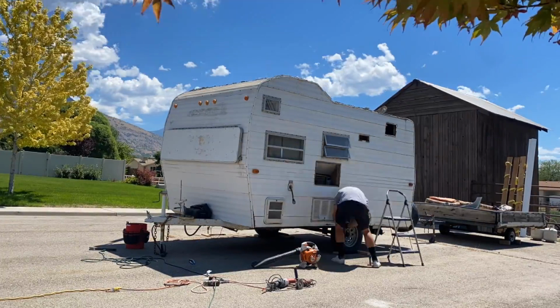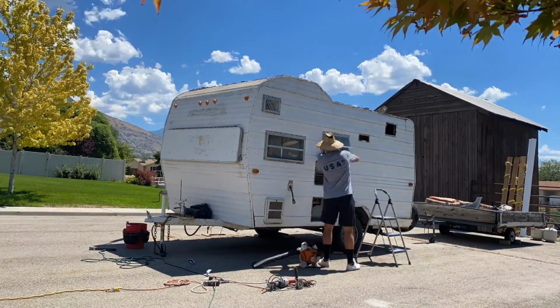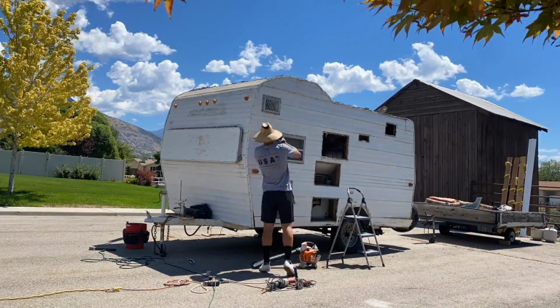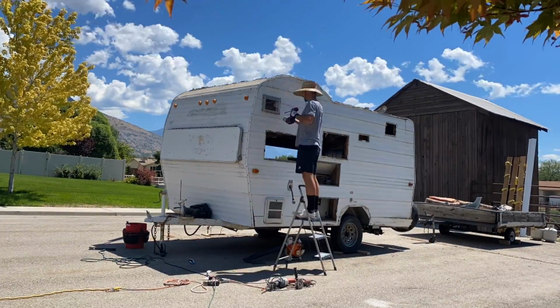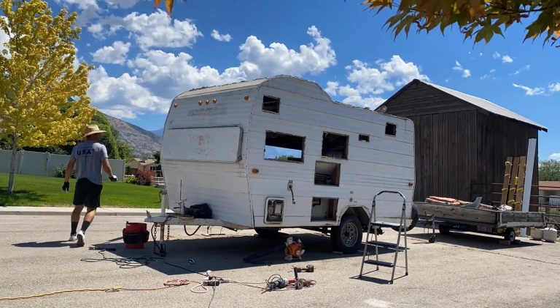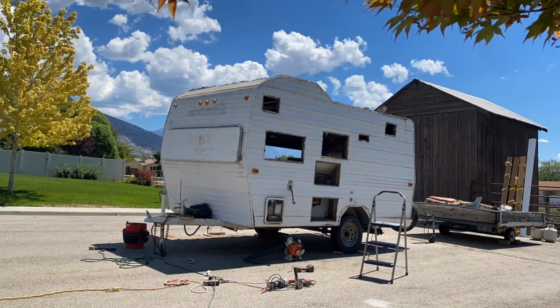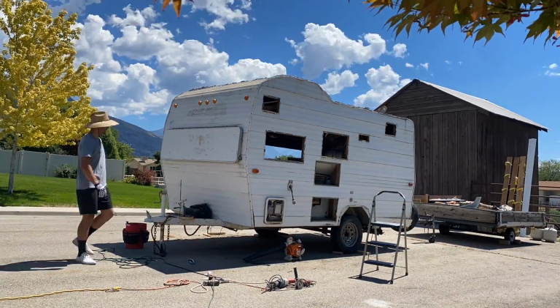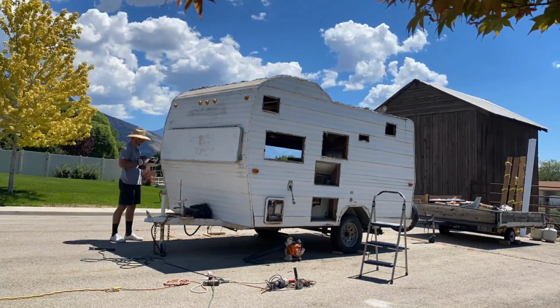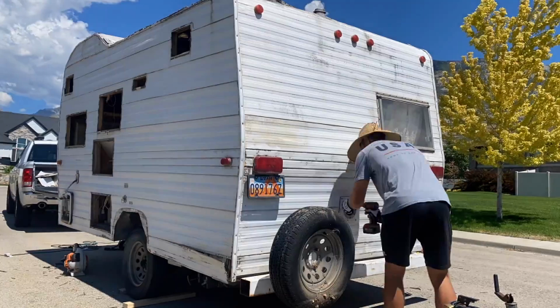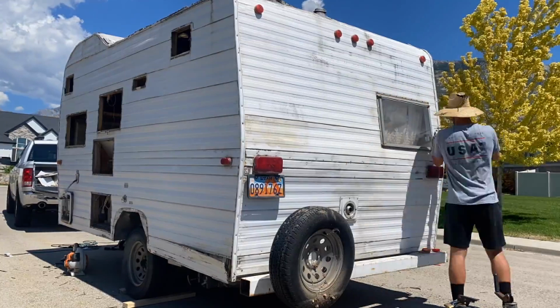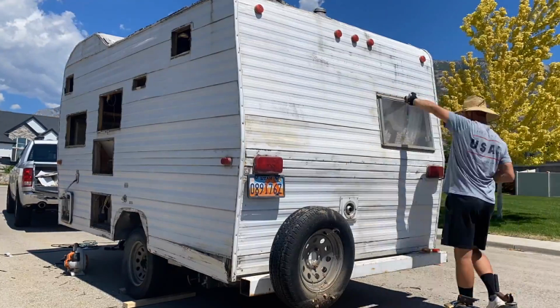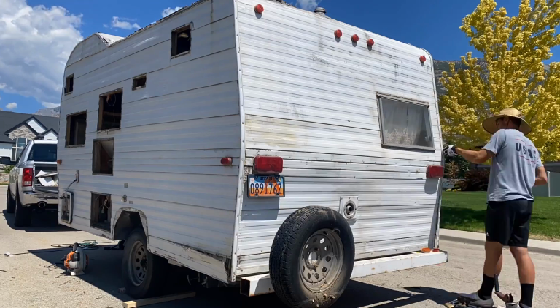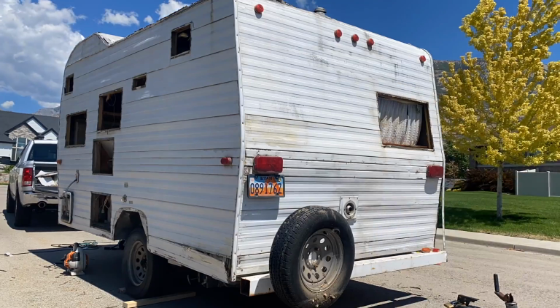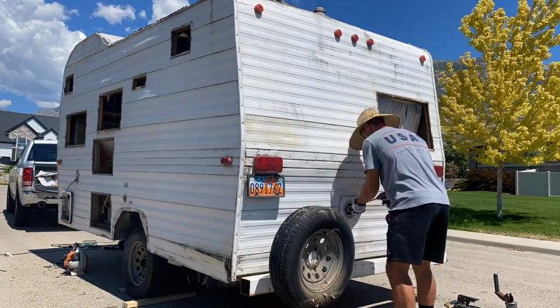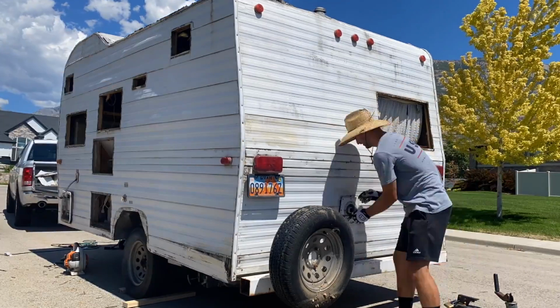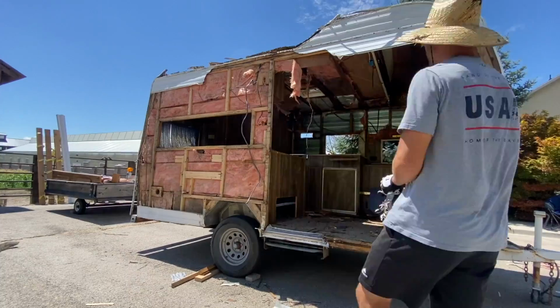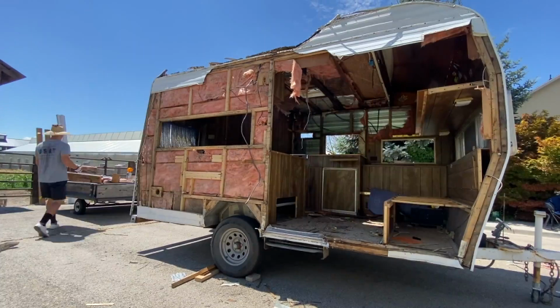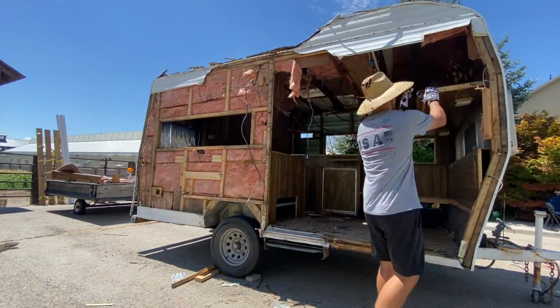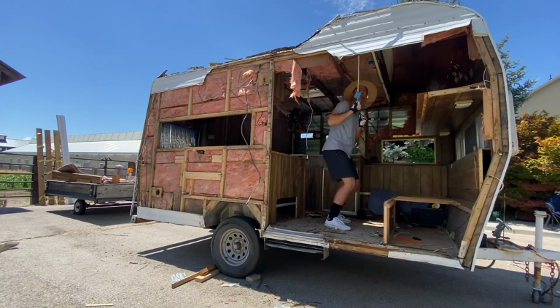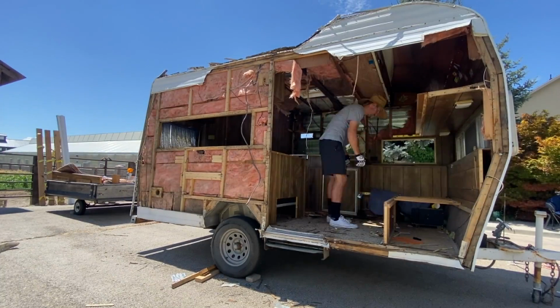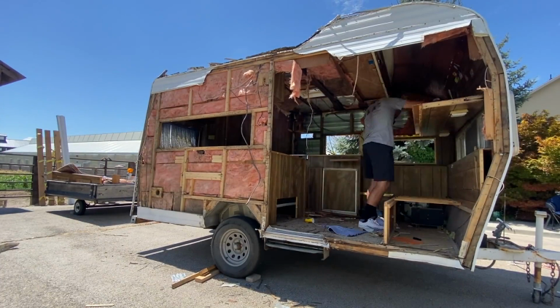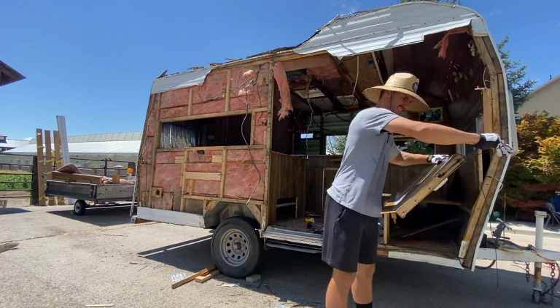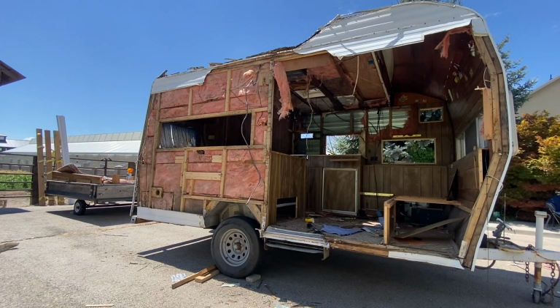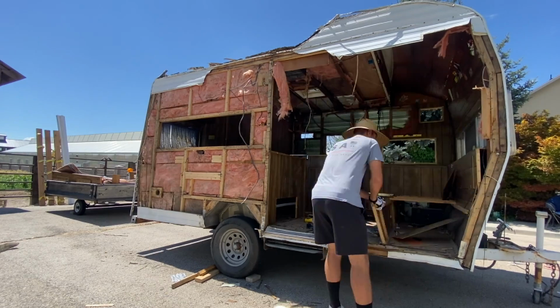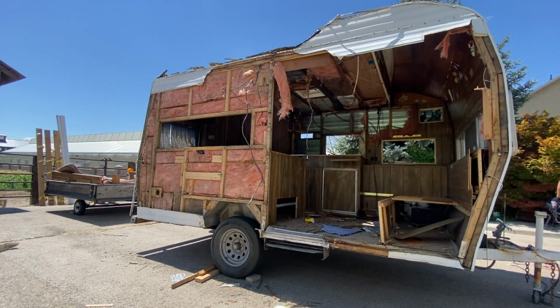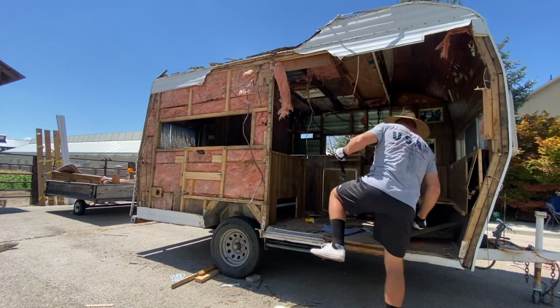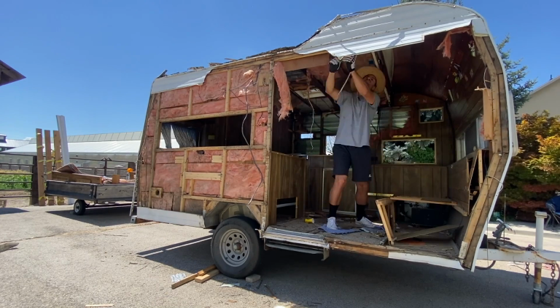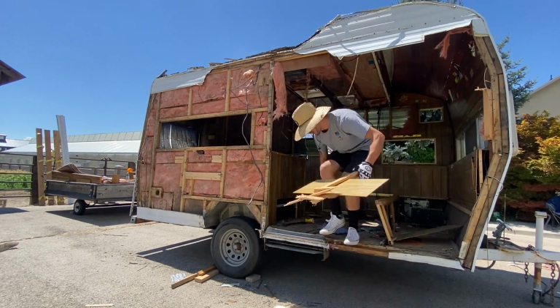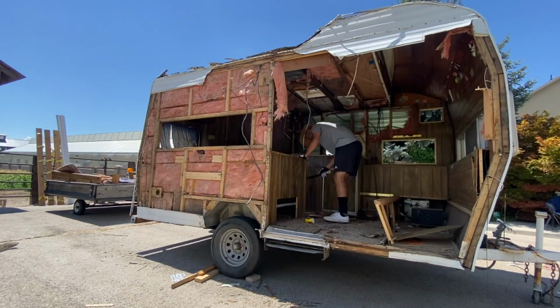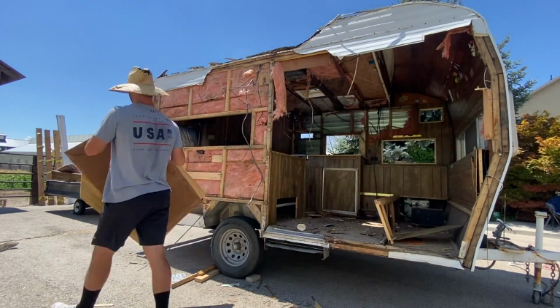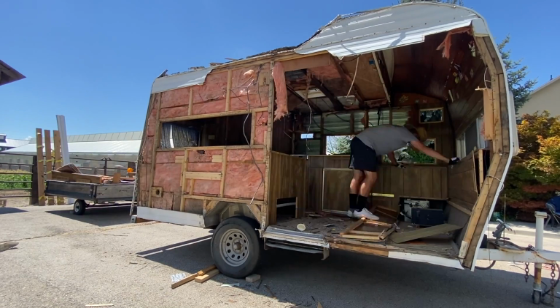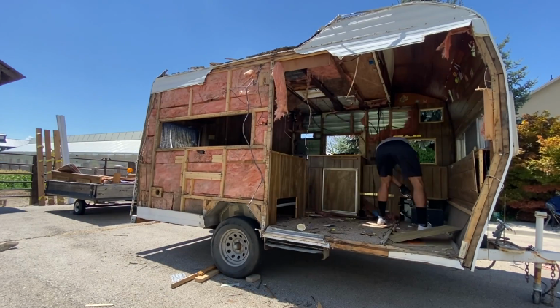As I started taking off the siding and opening it up, I thought, man, it'd be really cool — there are so many ideas we can do with this, either an enclosed trailer for work, a camper trailer, or just an easy utility trailer.